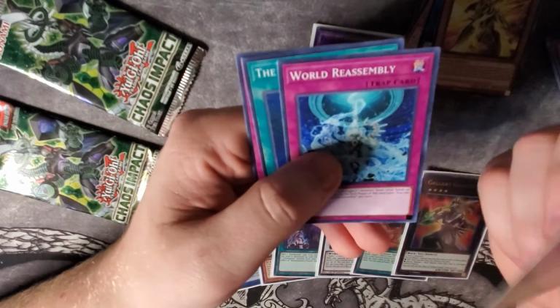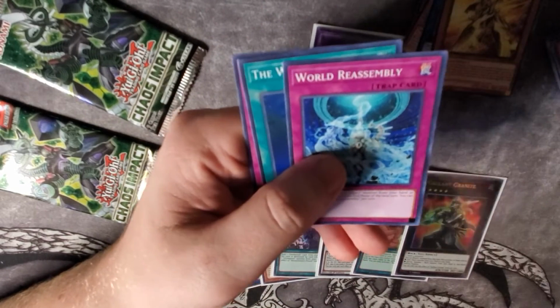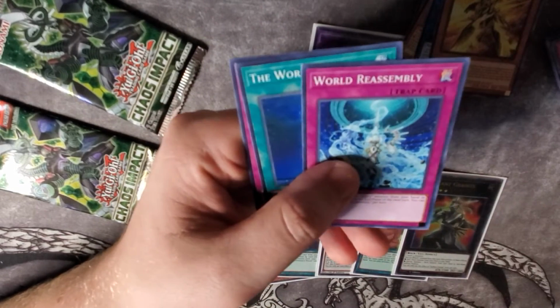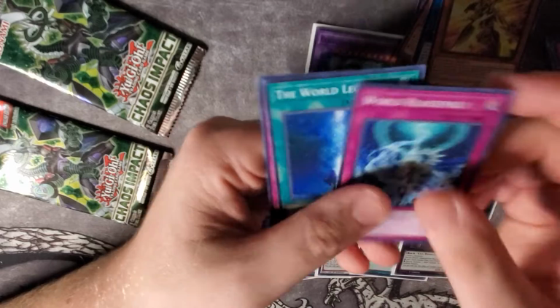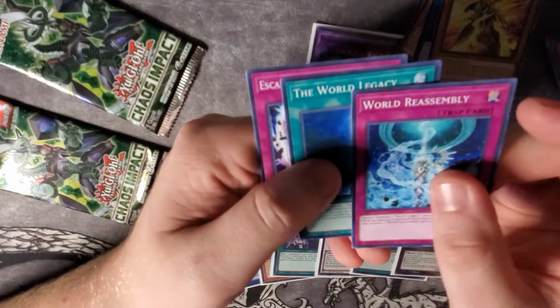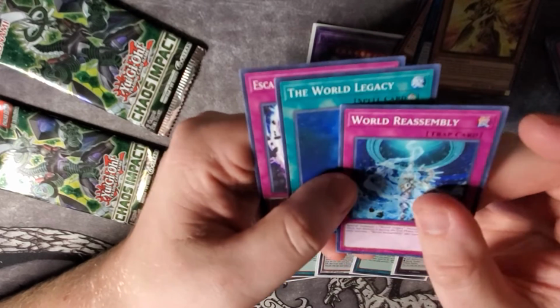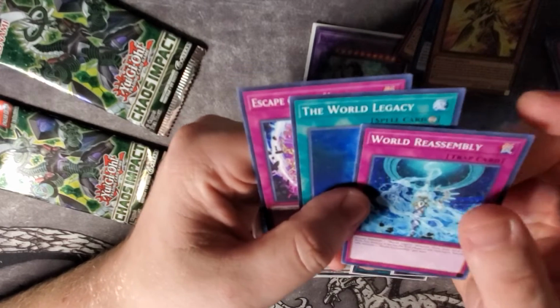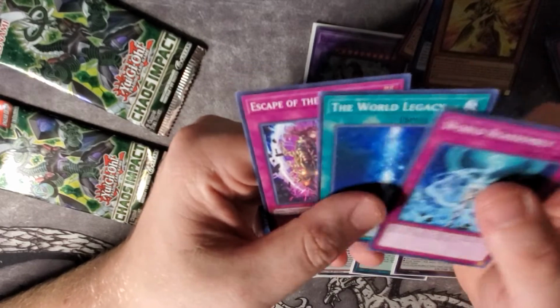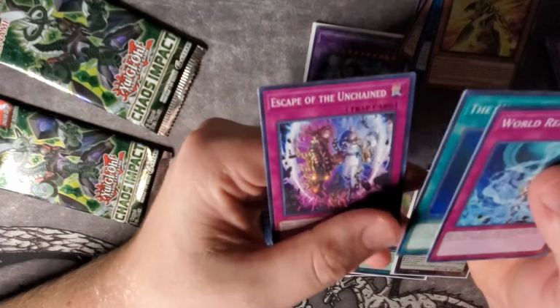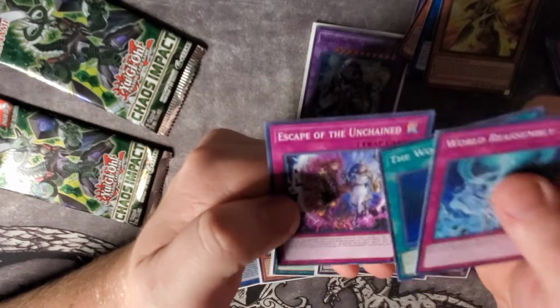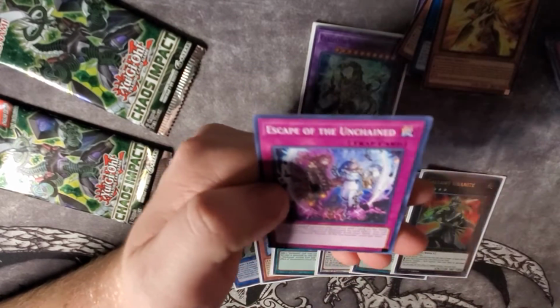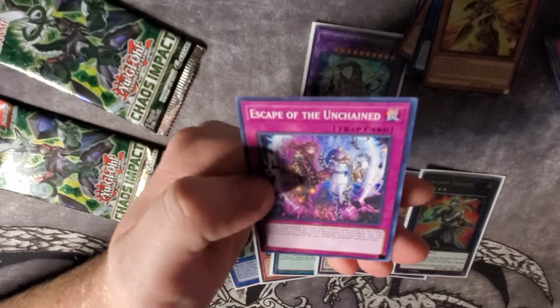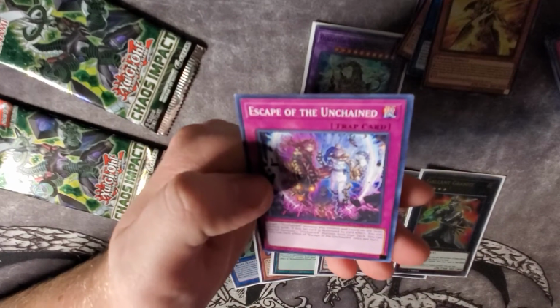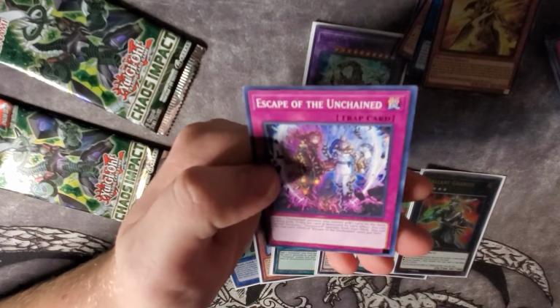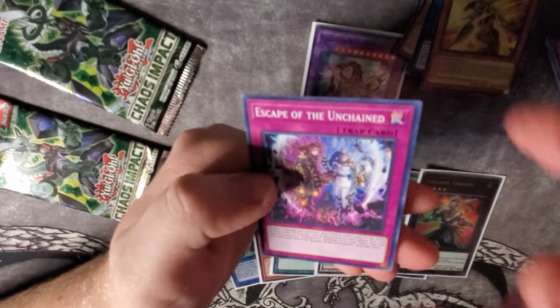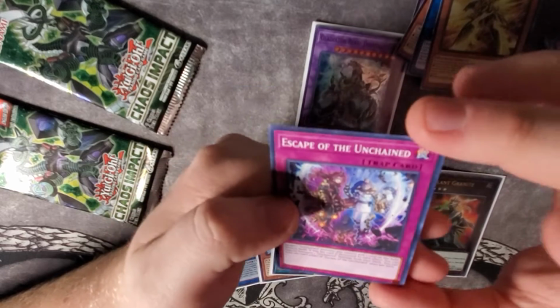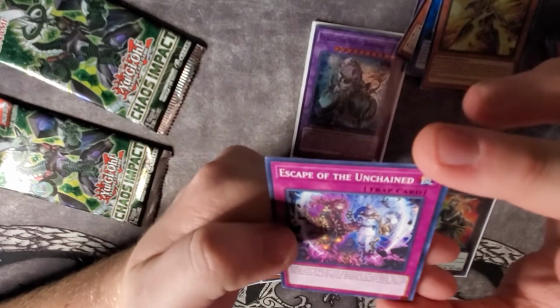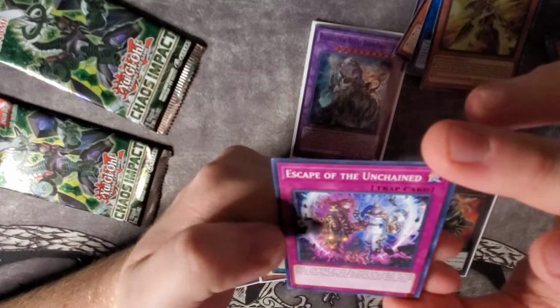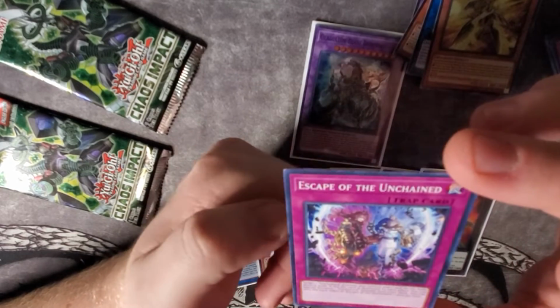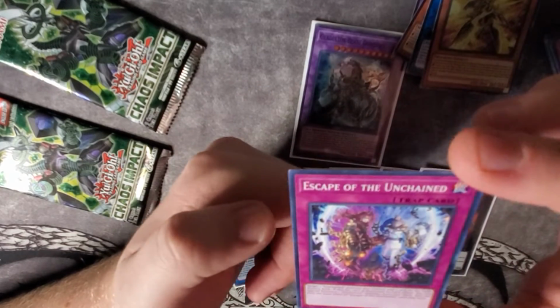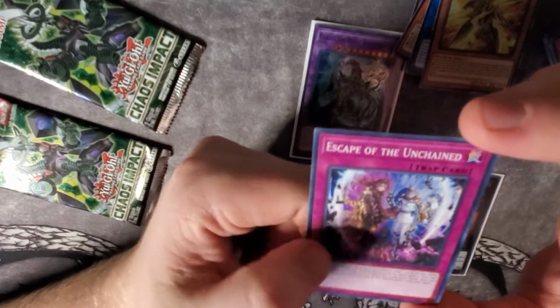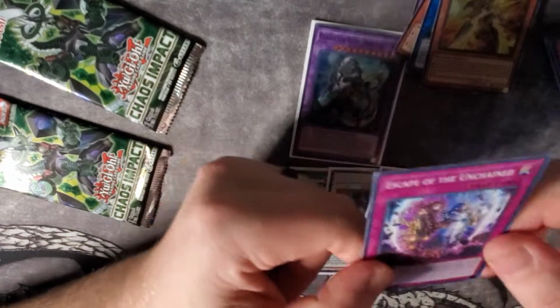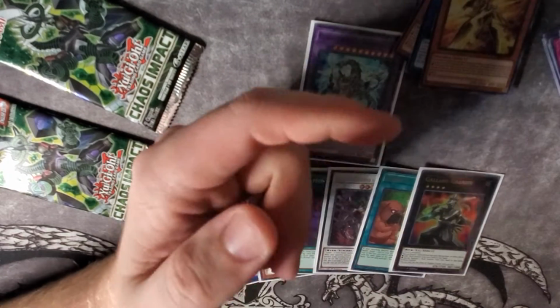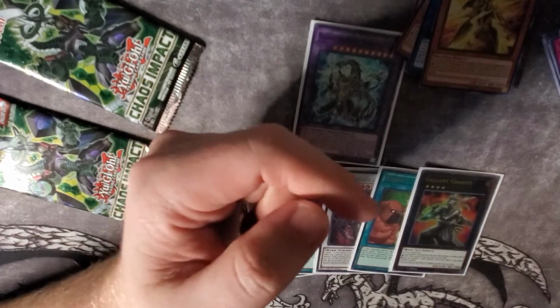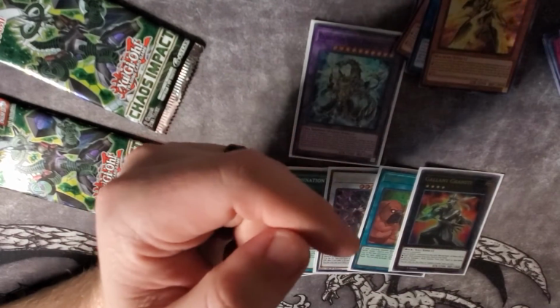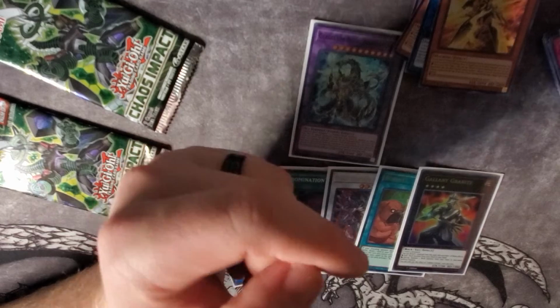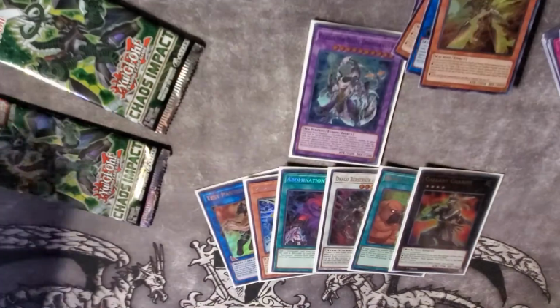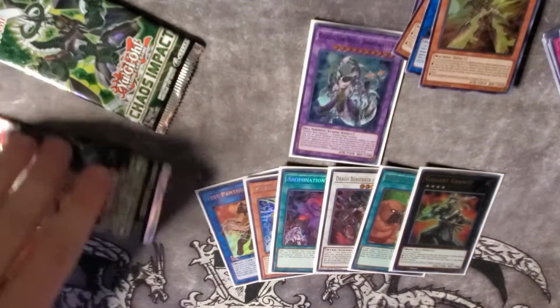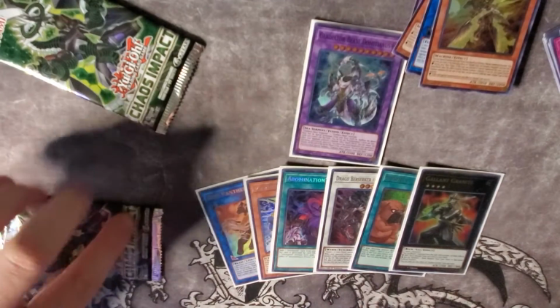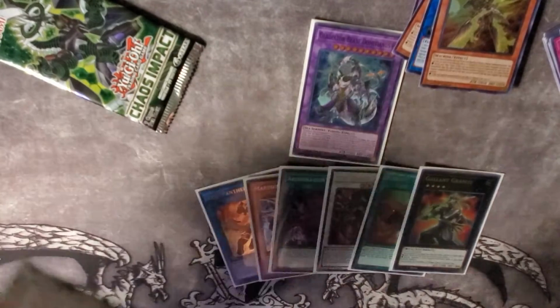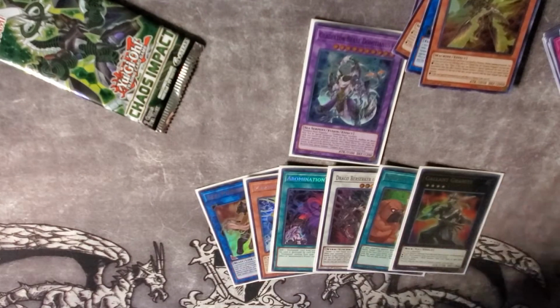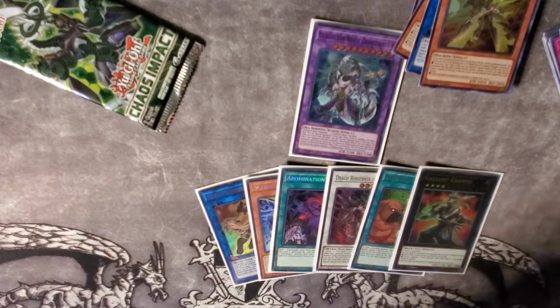Marjoram — I think that's our playset of those. Escape of the Unchained — another Unchained card we haven't pulled yet. So Rekia and Aruha are the actual twins — really cool. I'm going to pull all these Unchained cards out and set those aside.